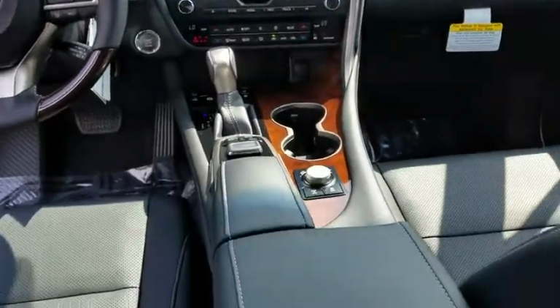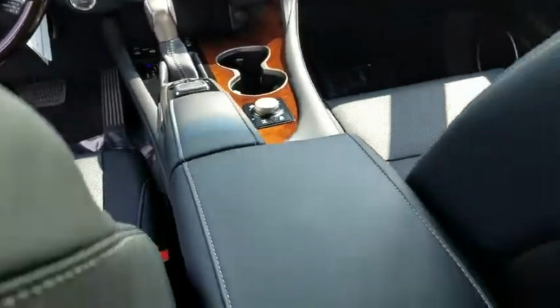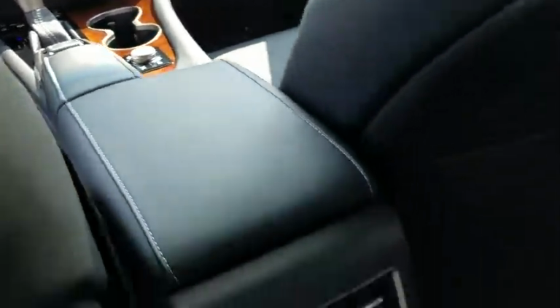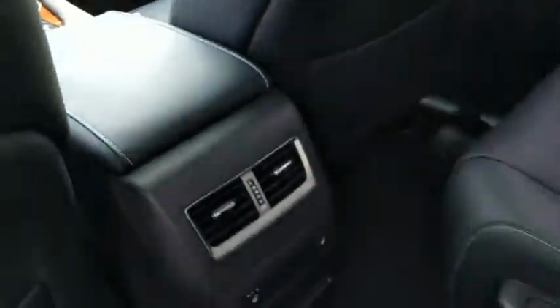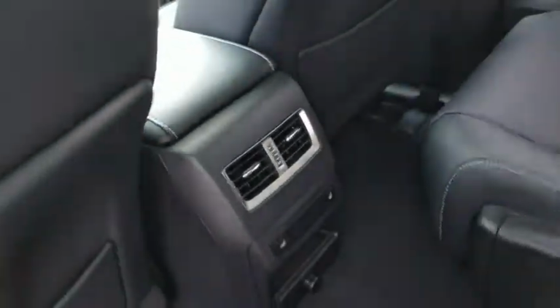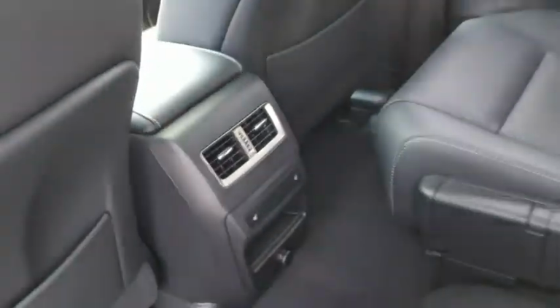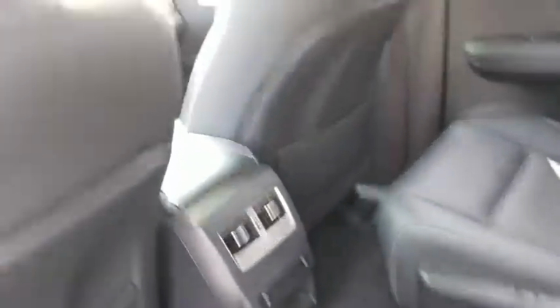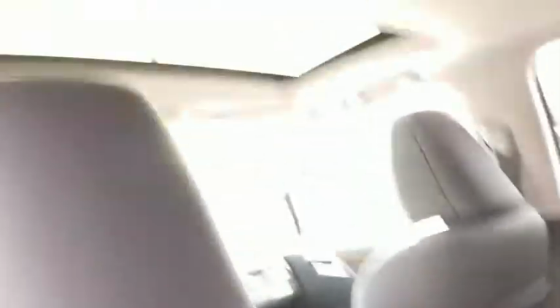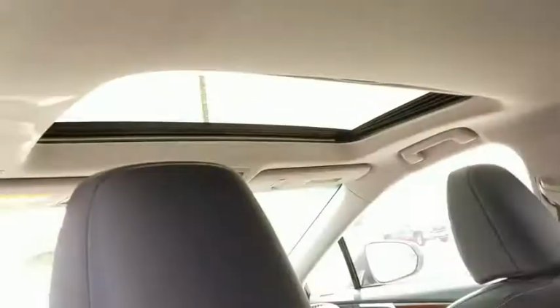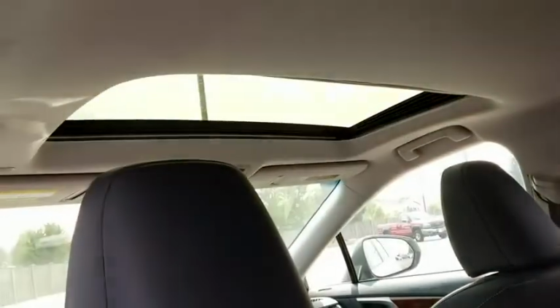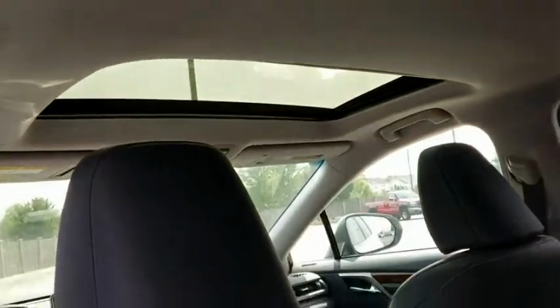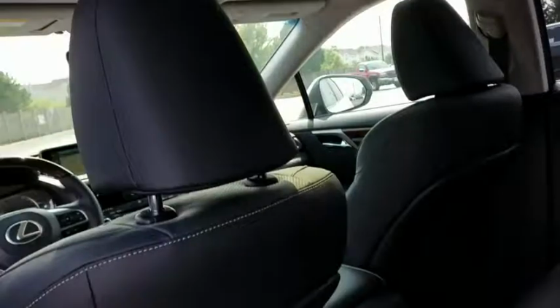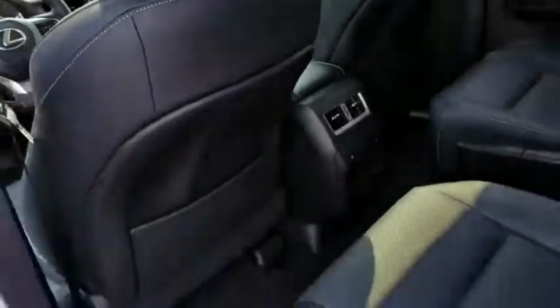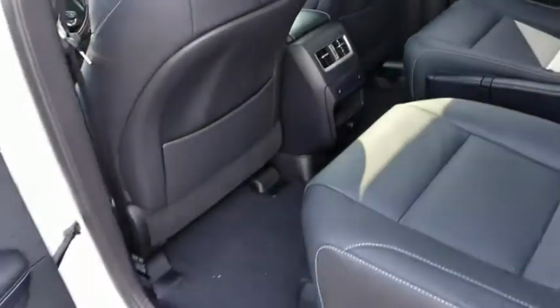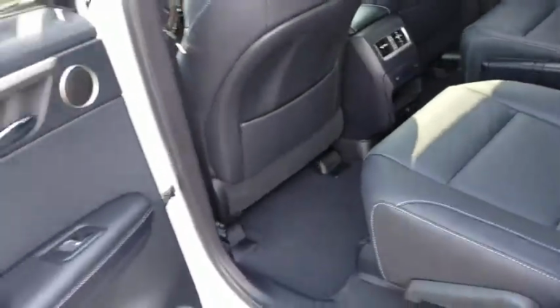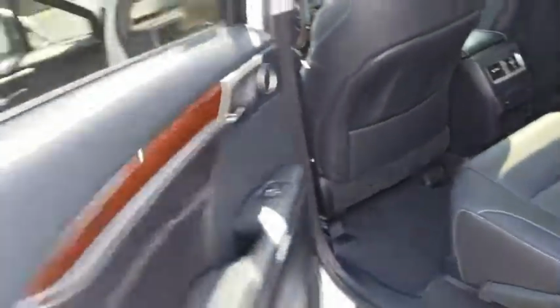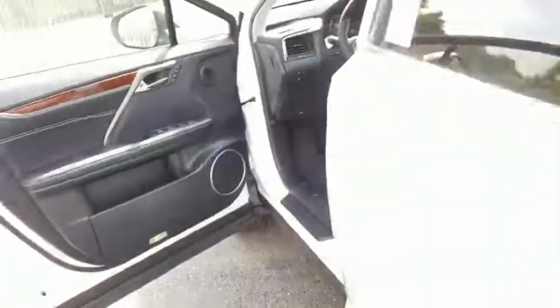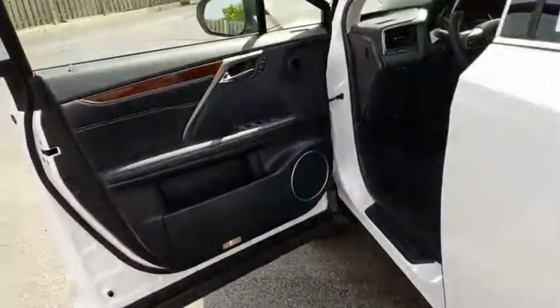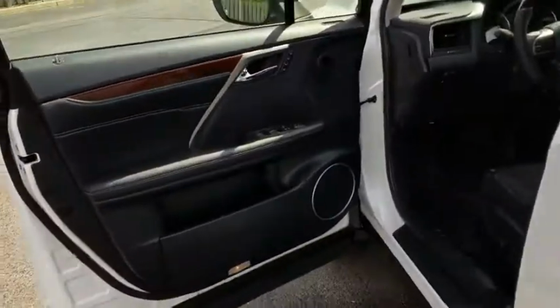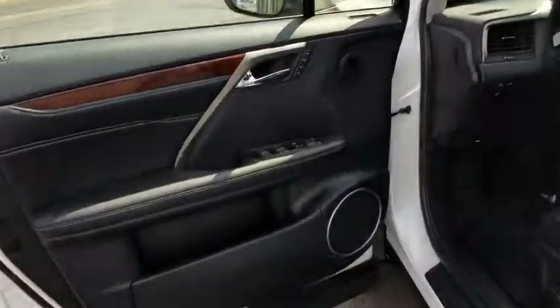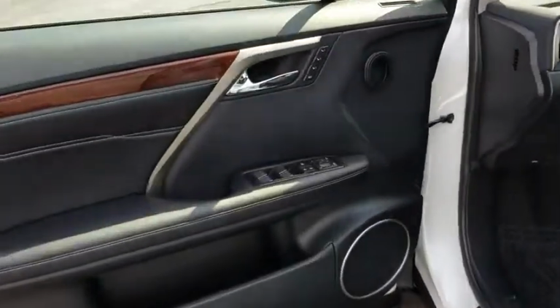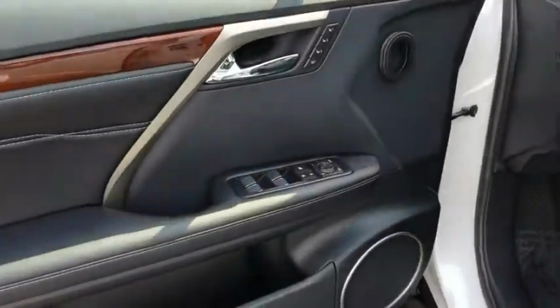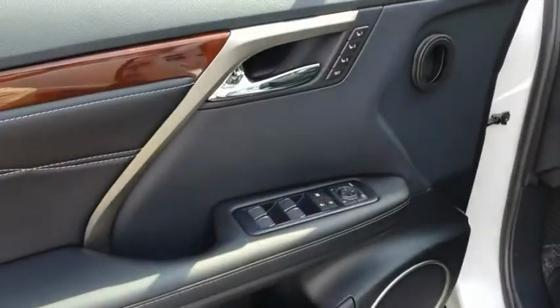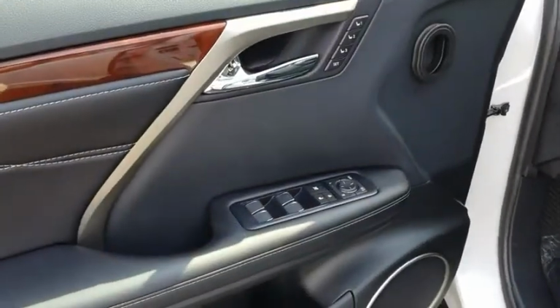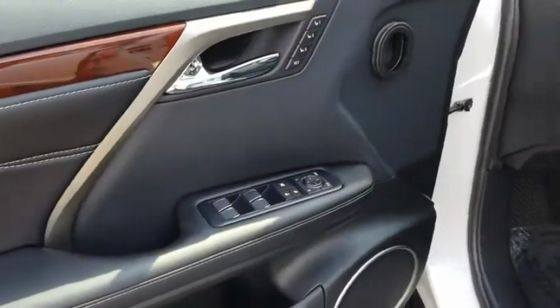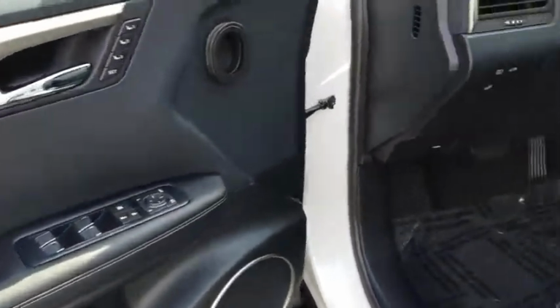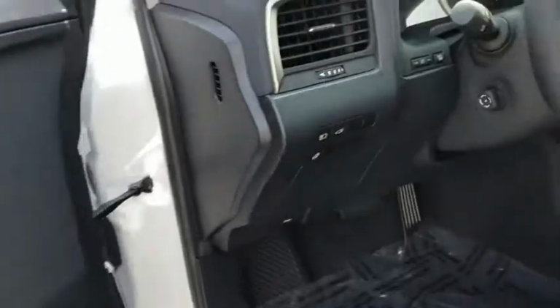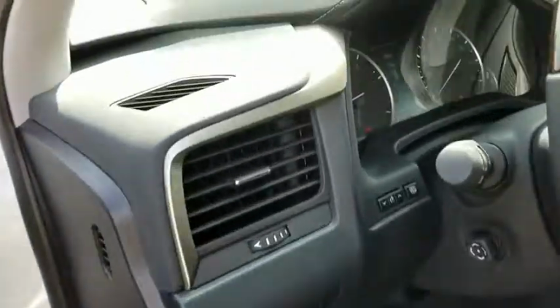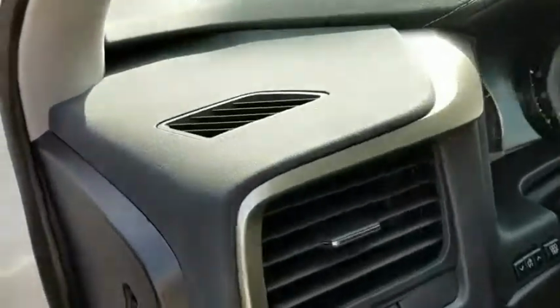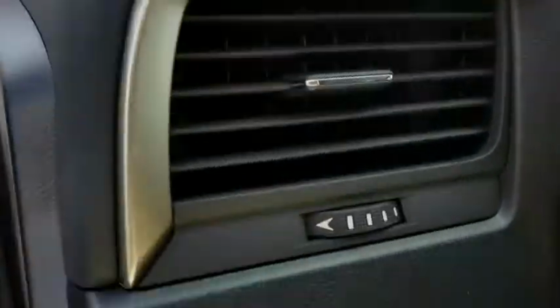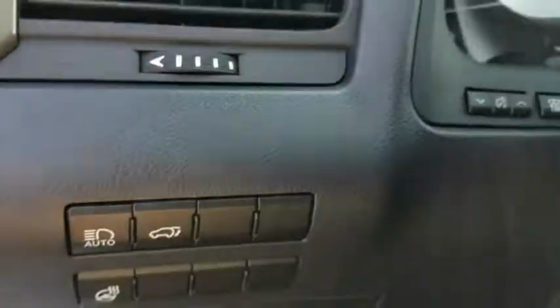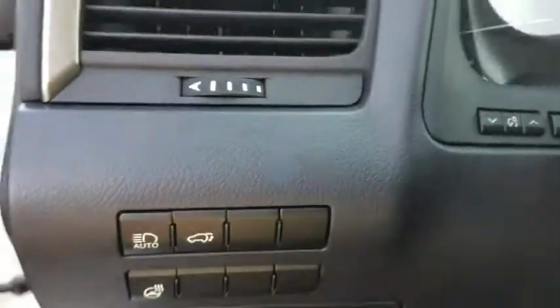Bluetooth, leather-wrapped steering wheel, adjustable steering wheel, power steering, hard disk drive media storage, aluminum wheels, auto-dimming rear view mirror, four-wheel disc brakes, cruise control.